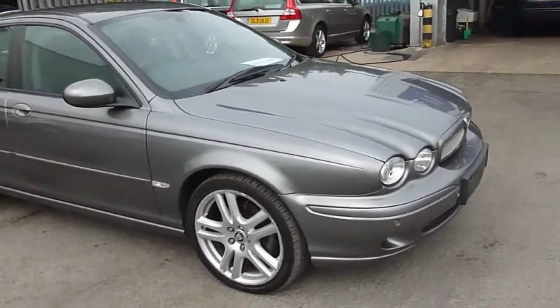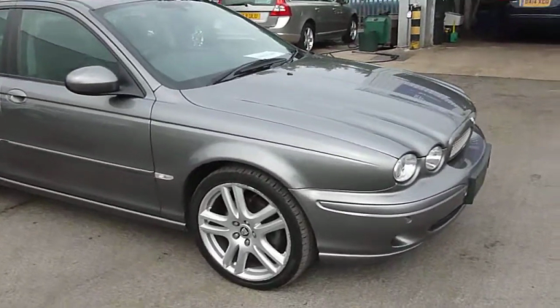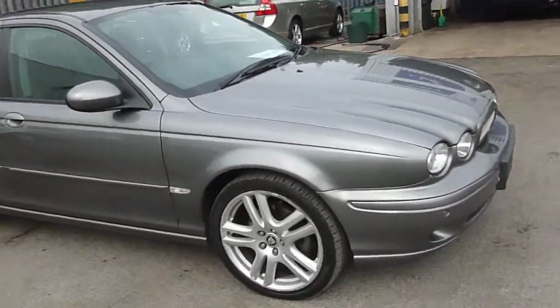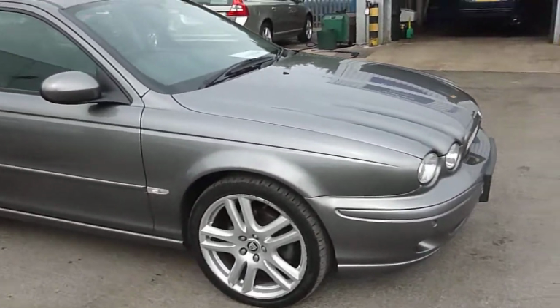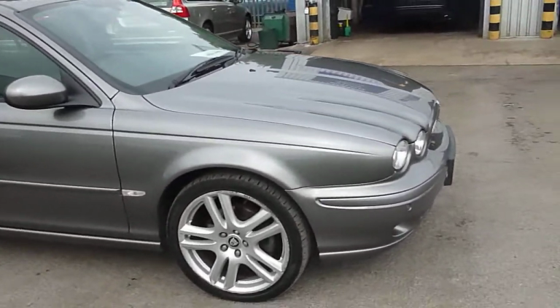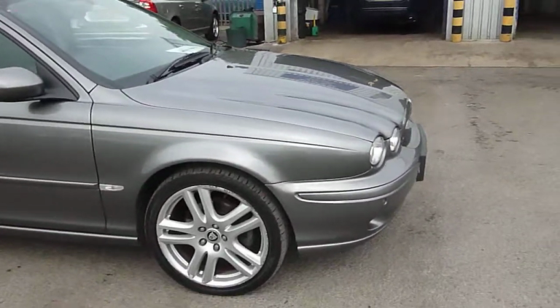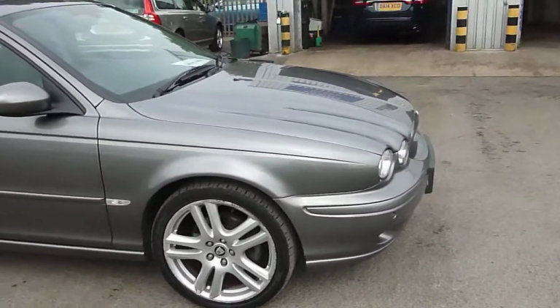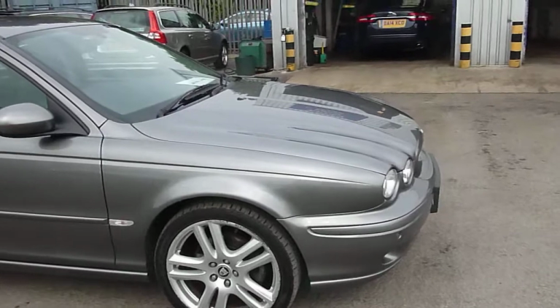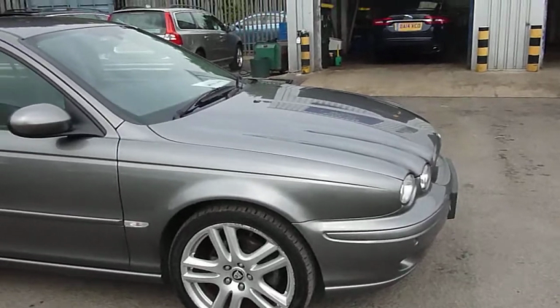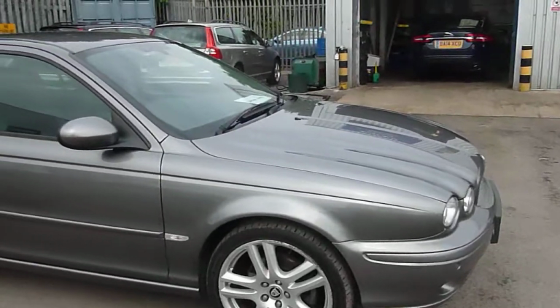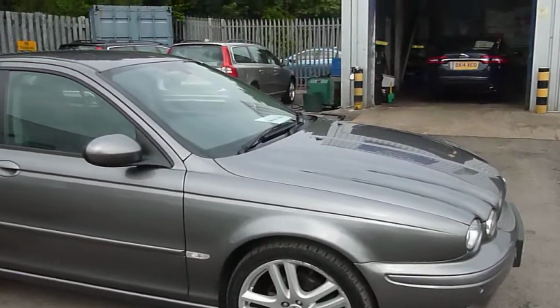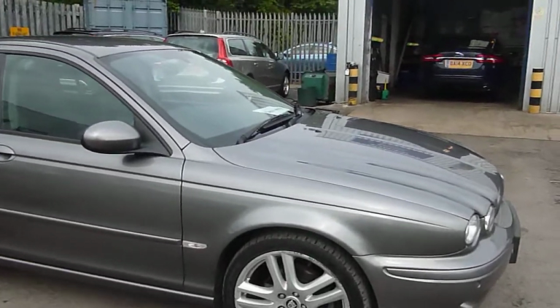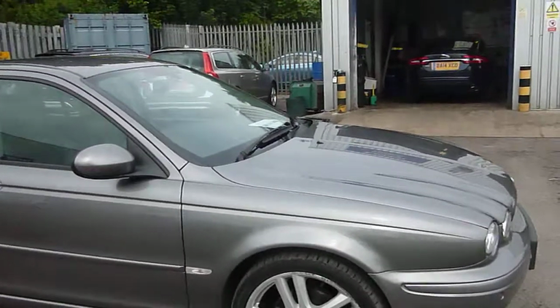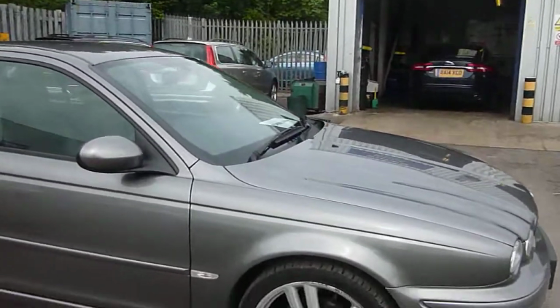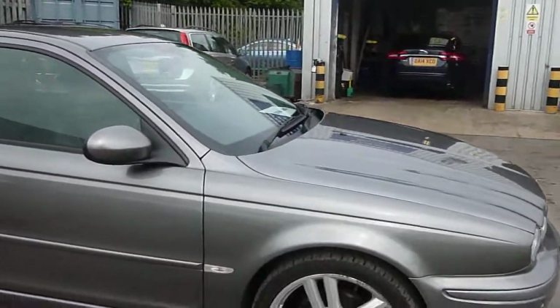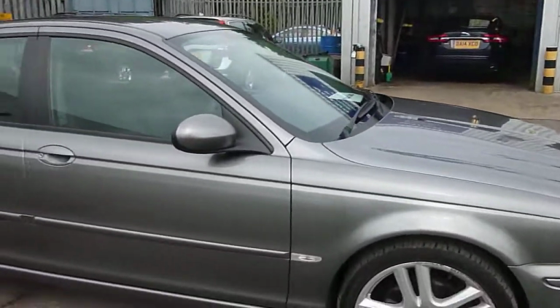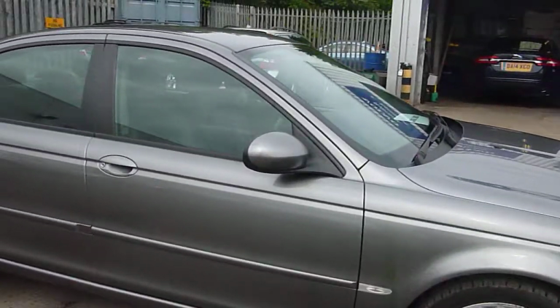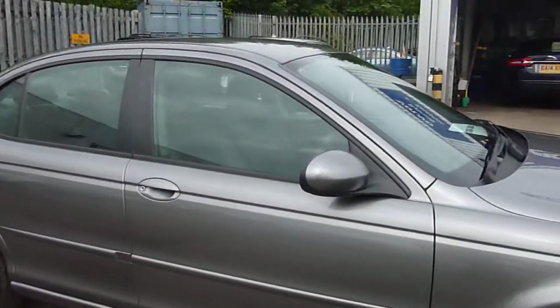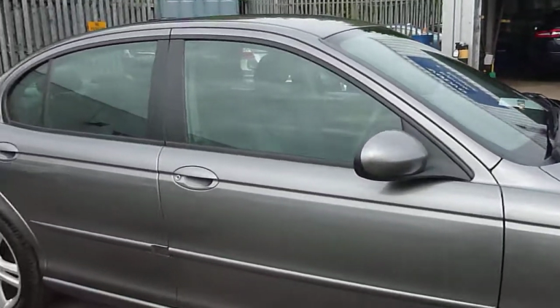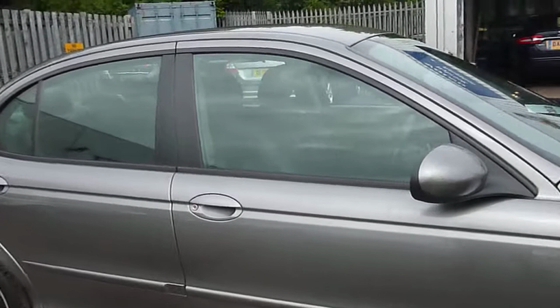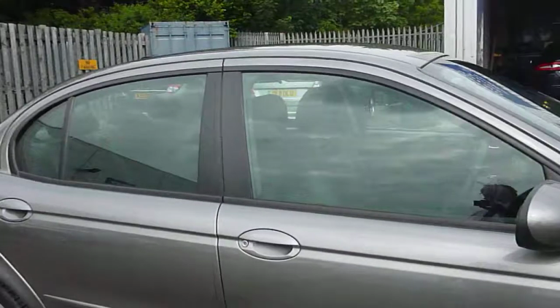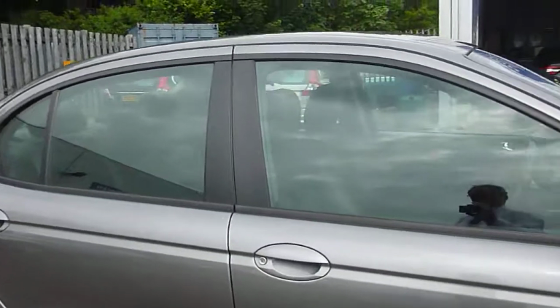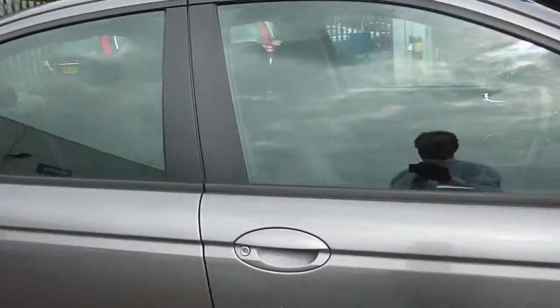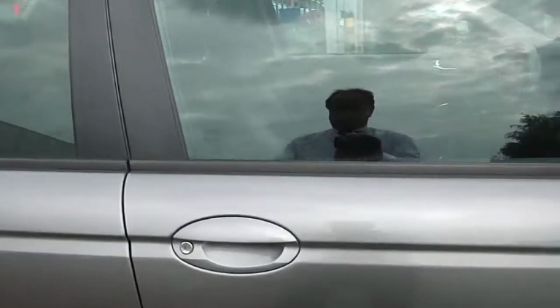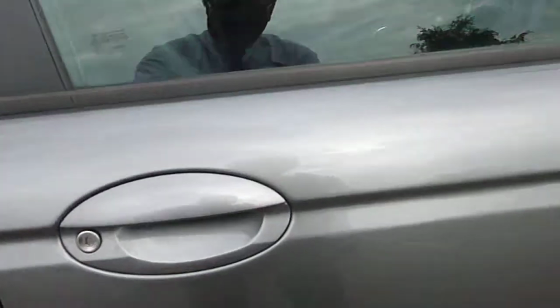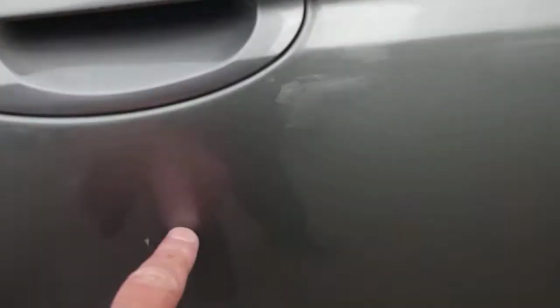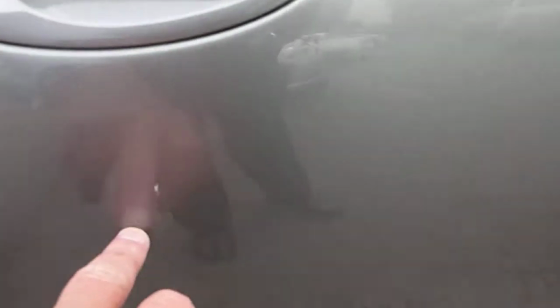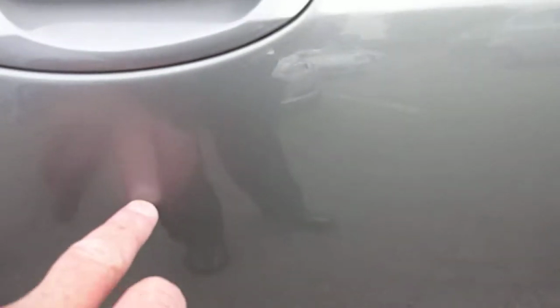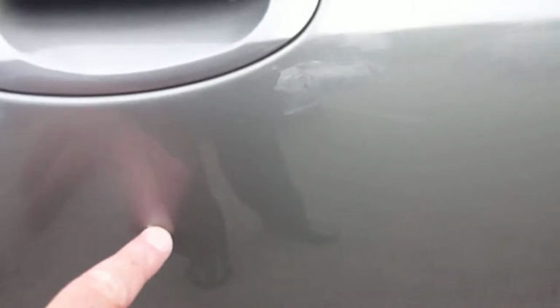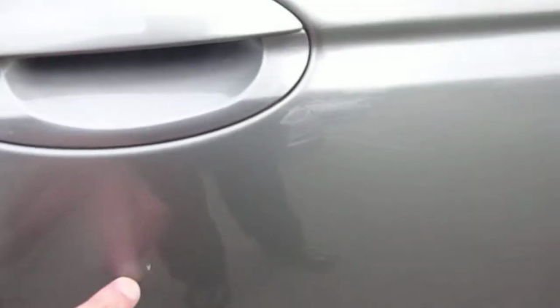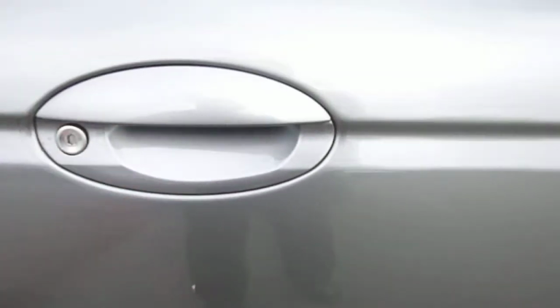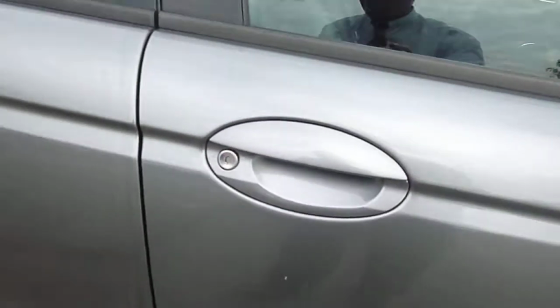Offside front wheel is damaged, tyre tread looks good. Moving down the side everything looks pretty good. There's a small chip on the driver's door — it might even polish out as well.